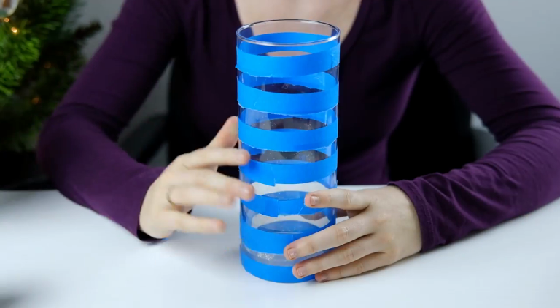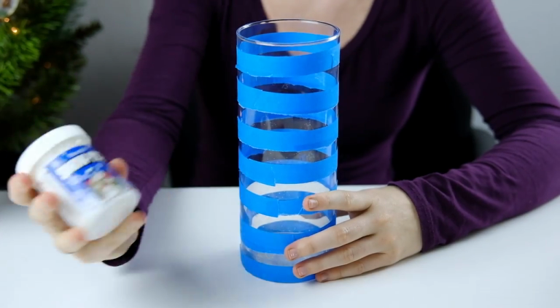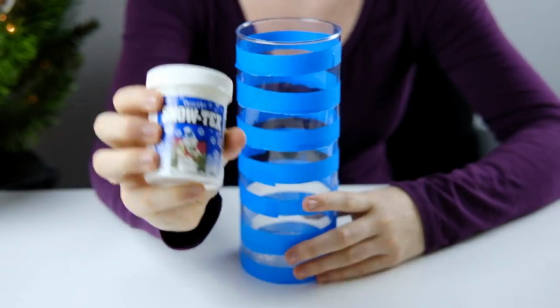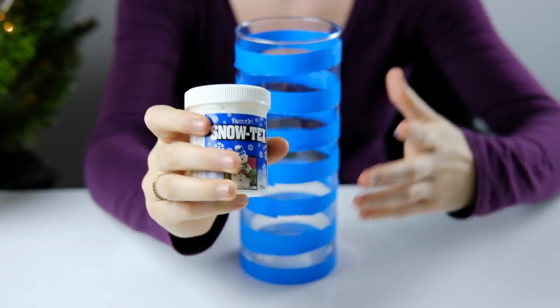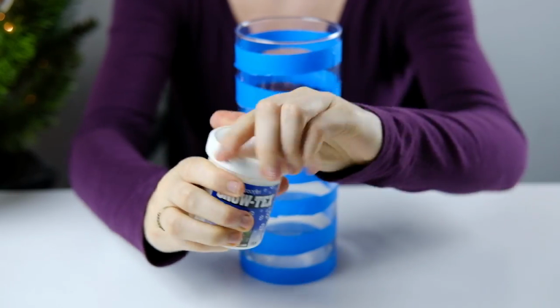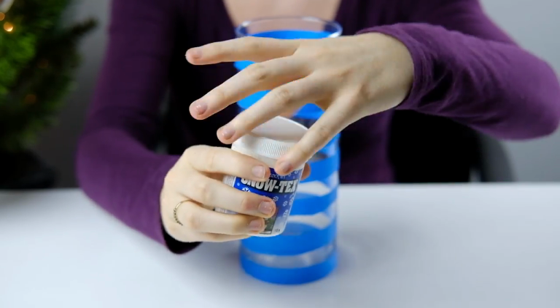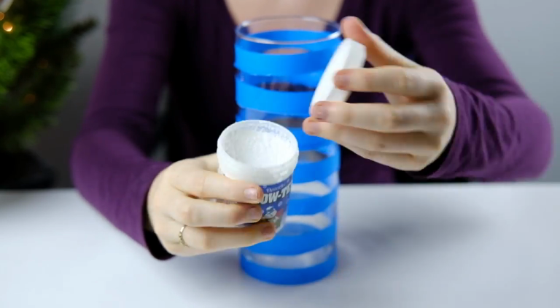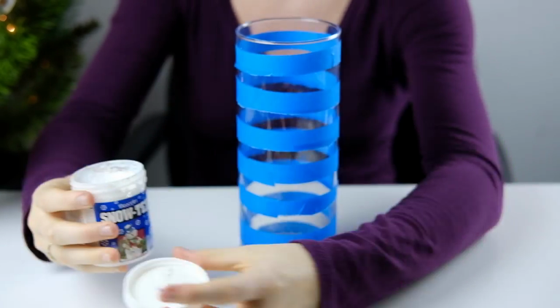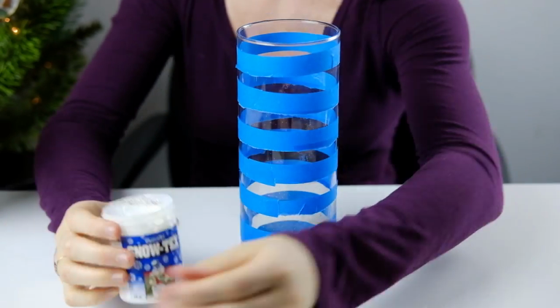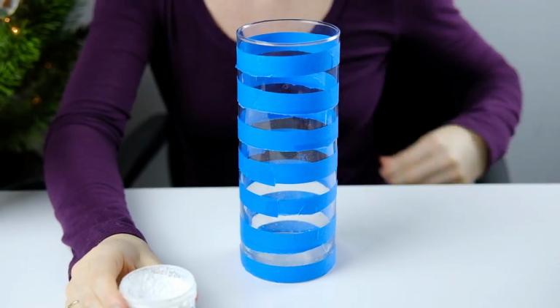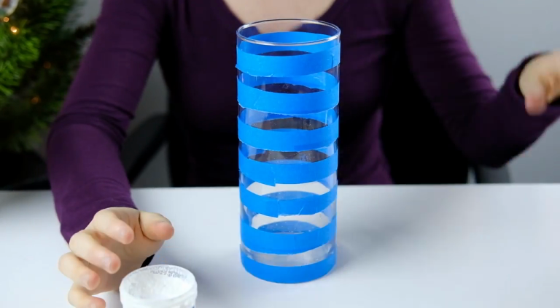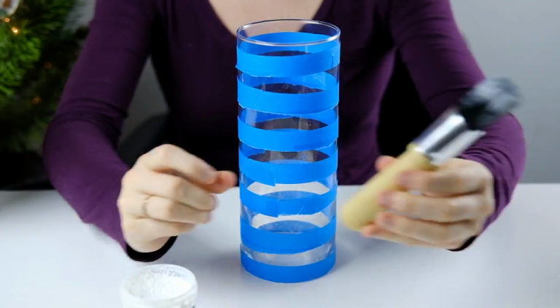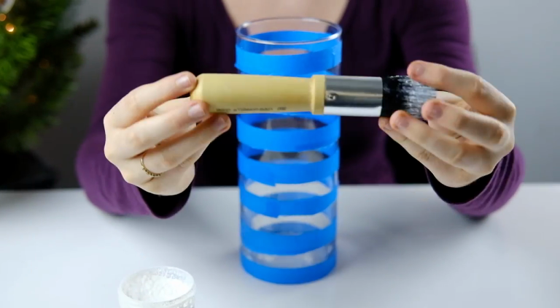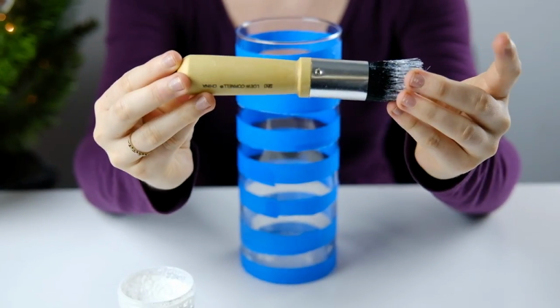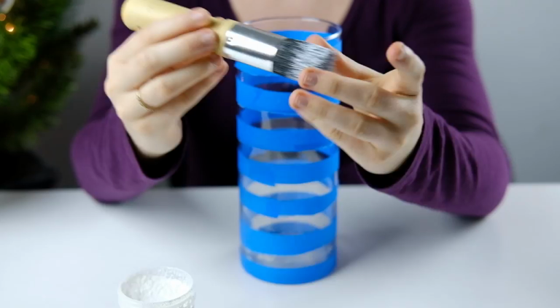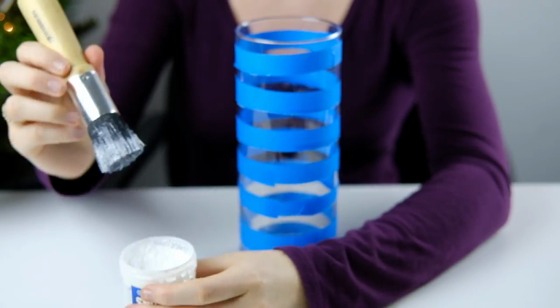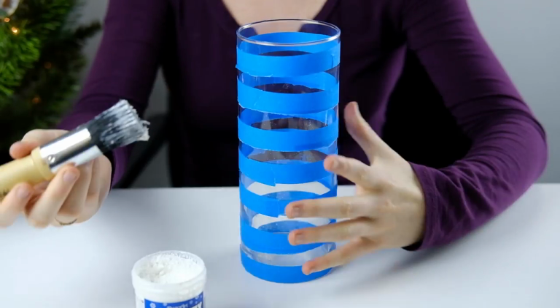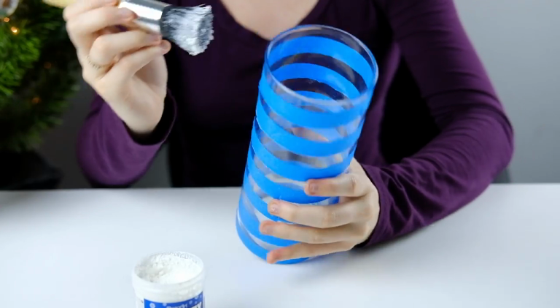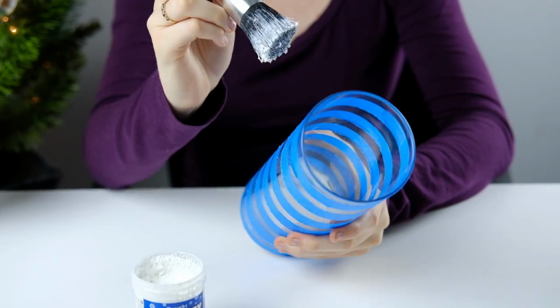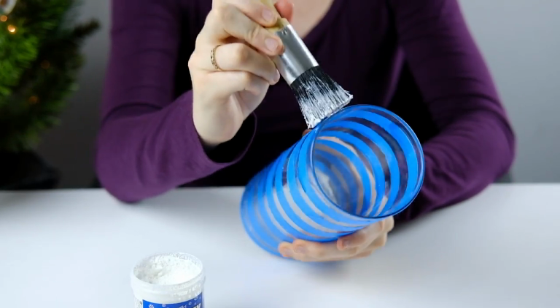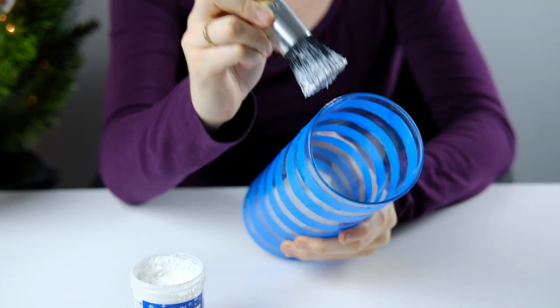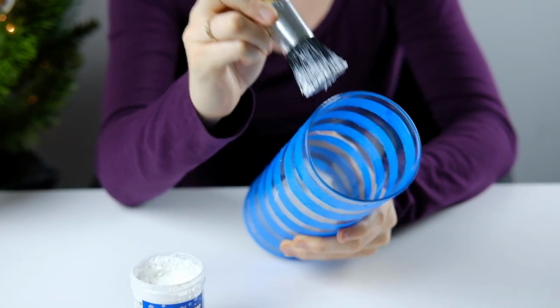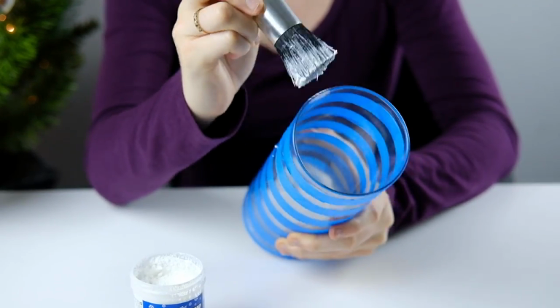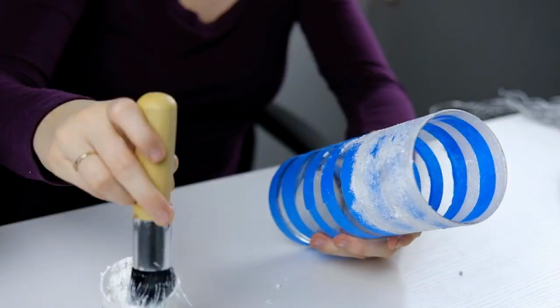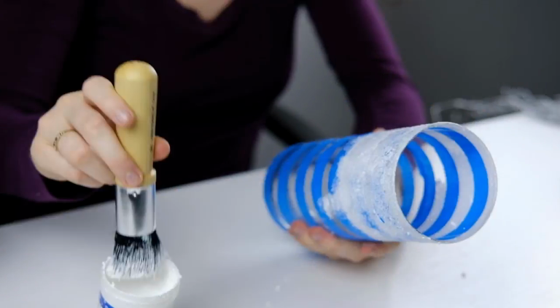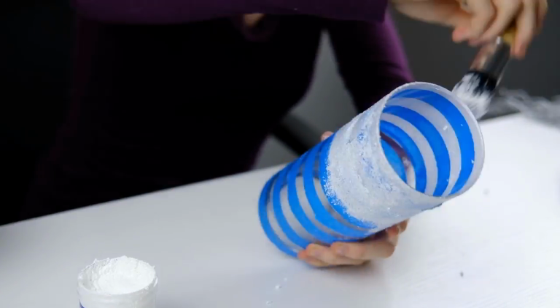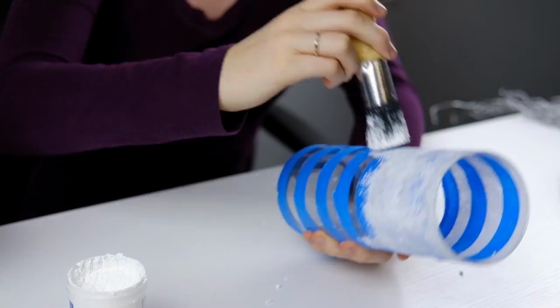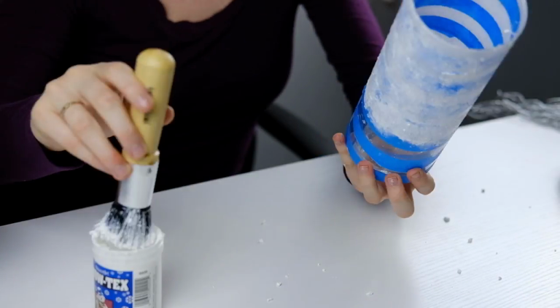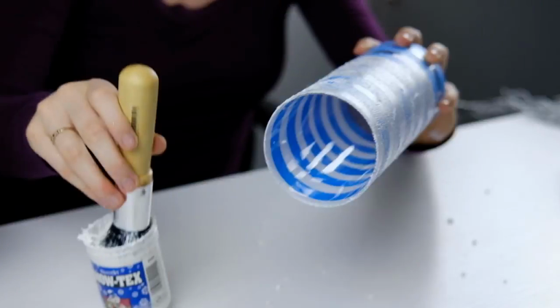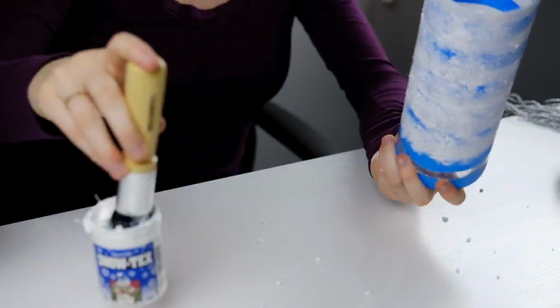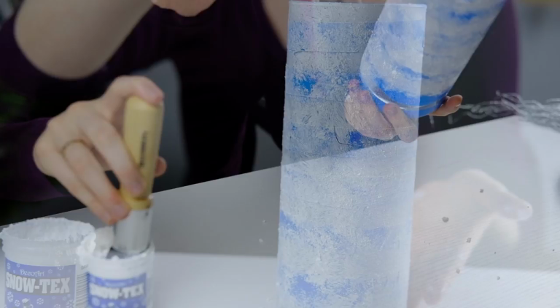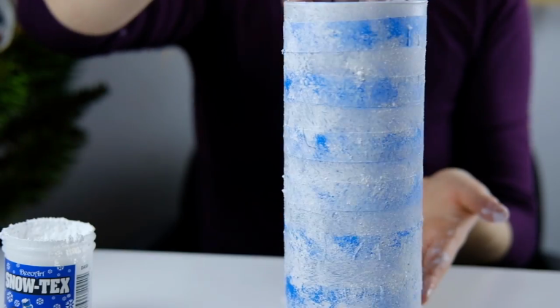Now we will need the Snowtex deco art and the stencil brush to get the snow pattern on the vase. Make sure you are dabbing the Snowtex onto the vase — do not use strokes like a normal paintbrush. You can continue dabbing until none of the glass is showing.